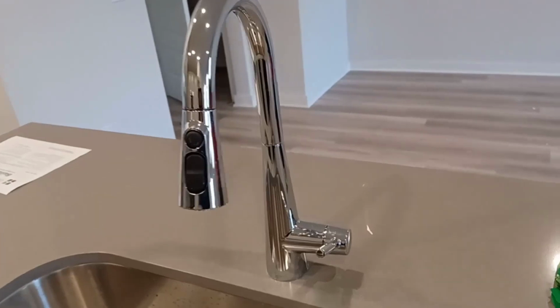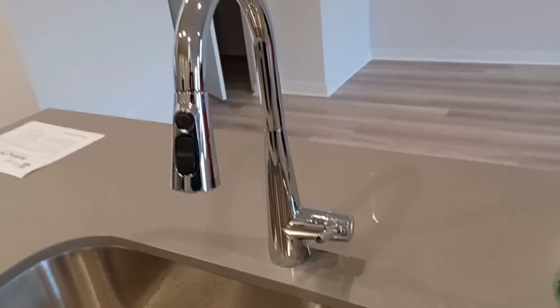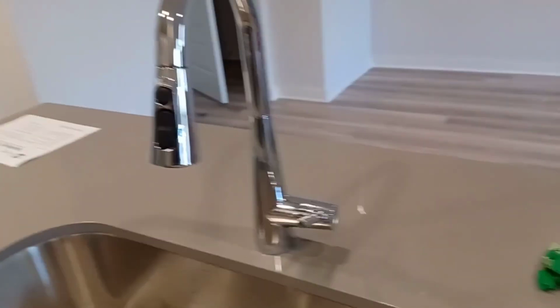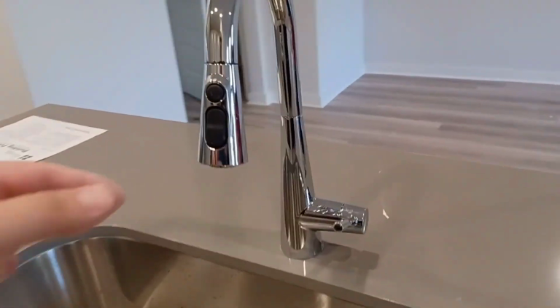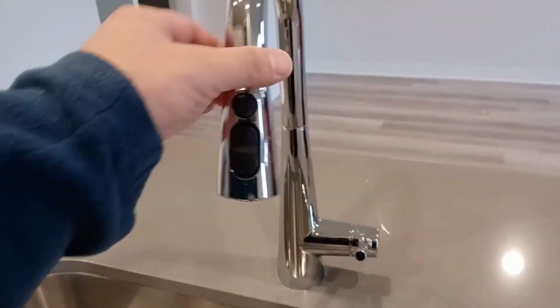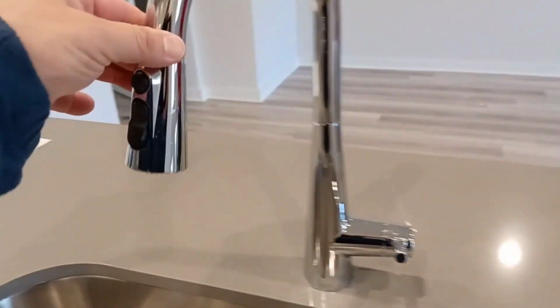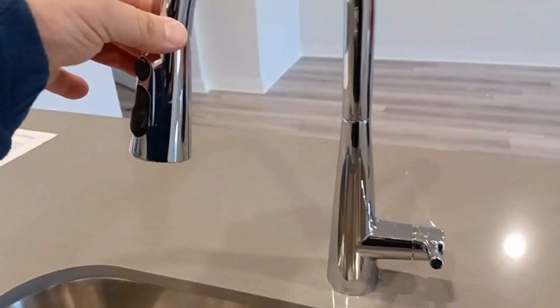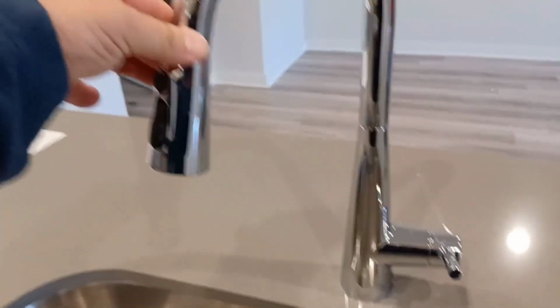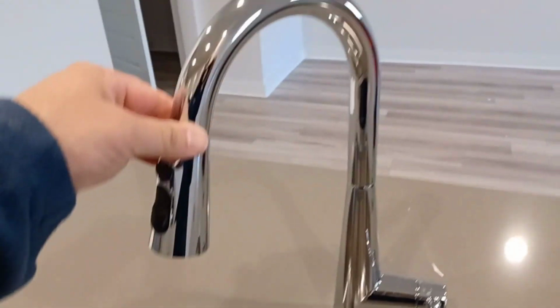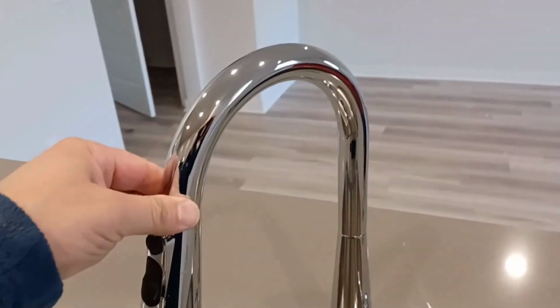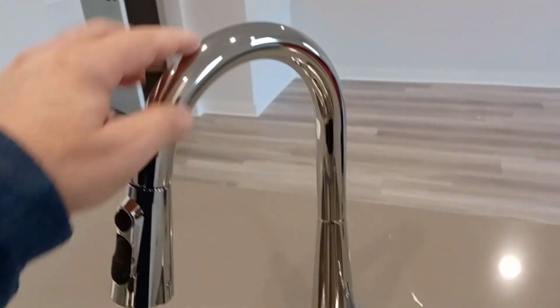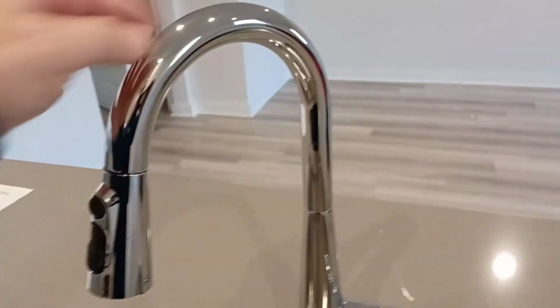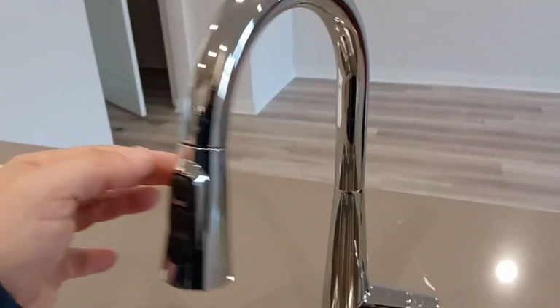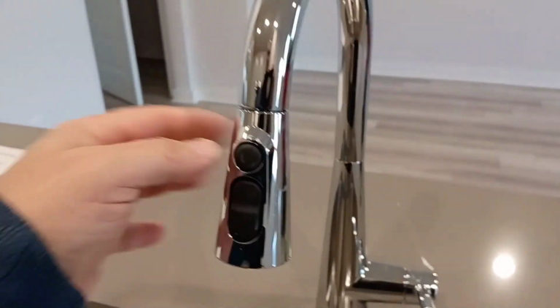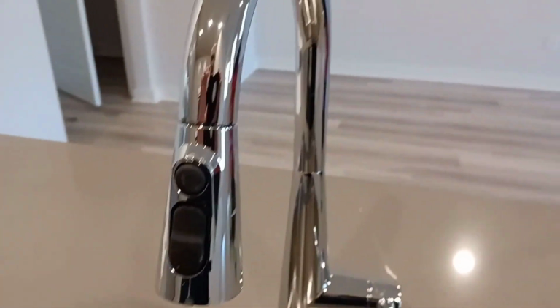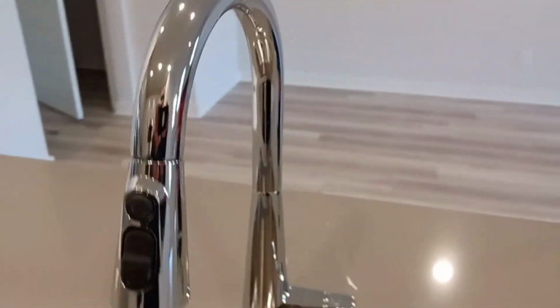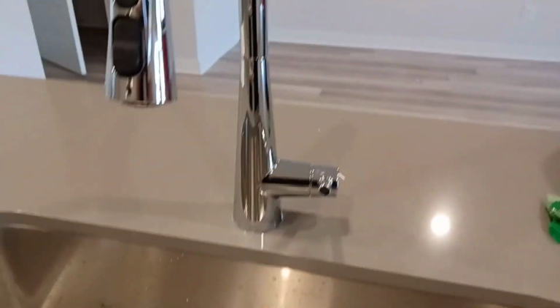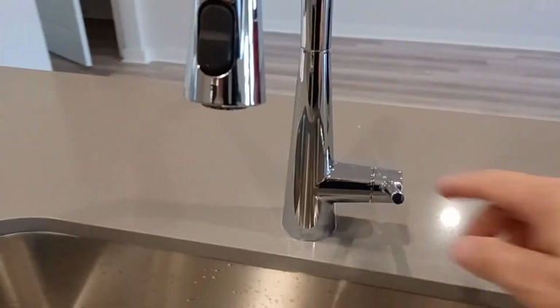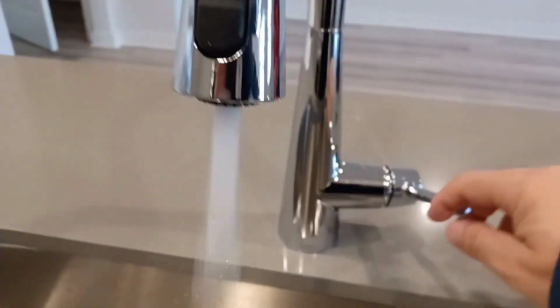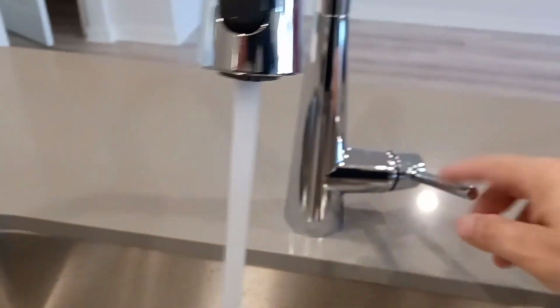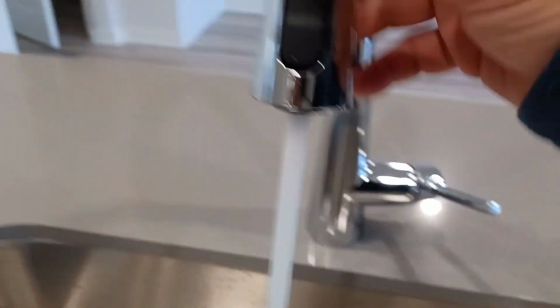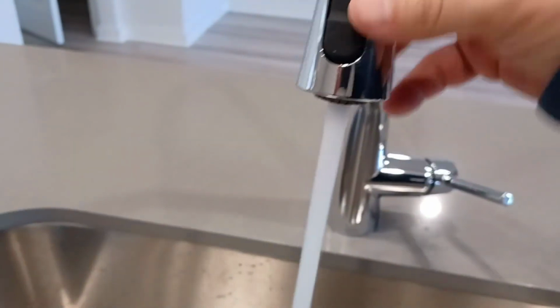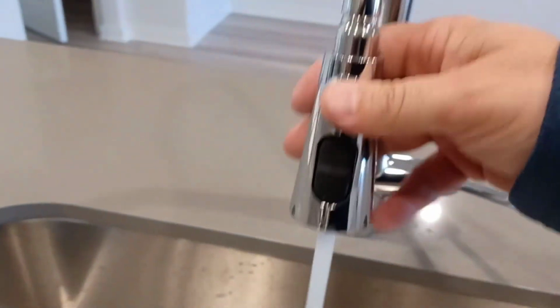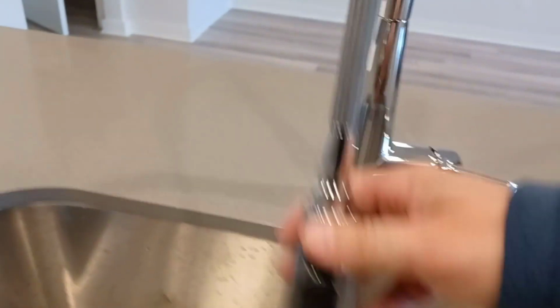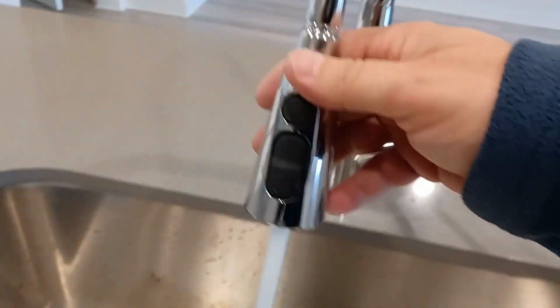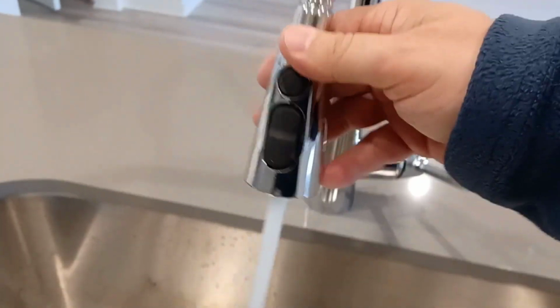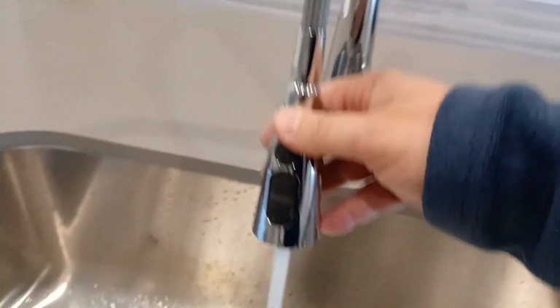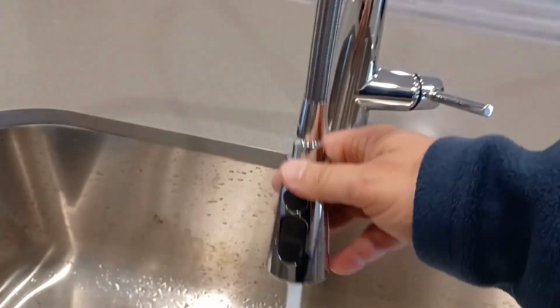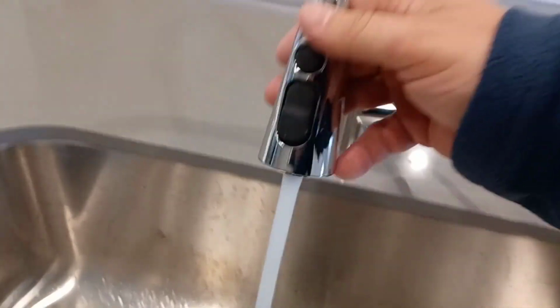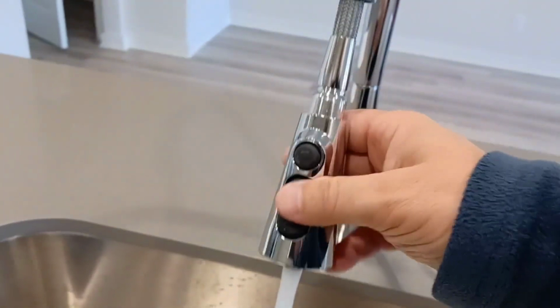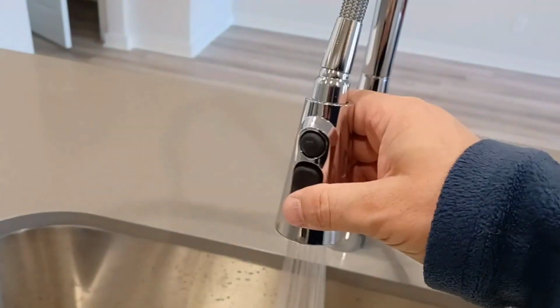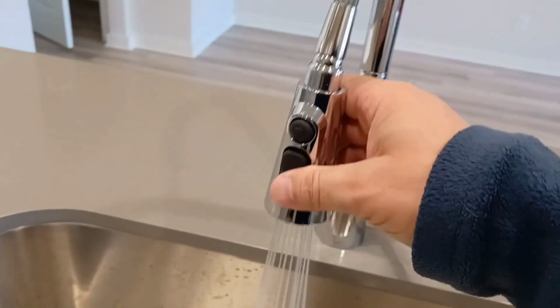This is my review of the Moen Sleek kitchen faucet. As you can see, it's a gooseneck. It has a nice chrome finish and a nice sliding faucet handle.